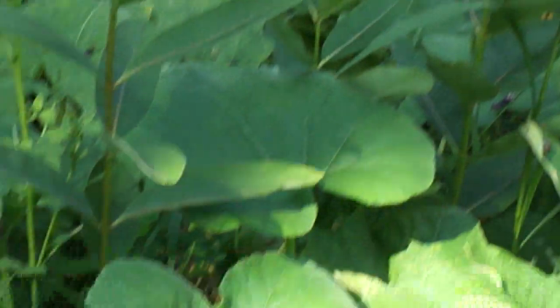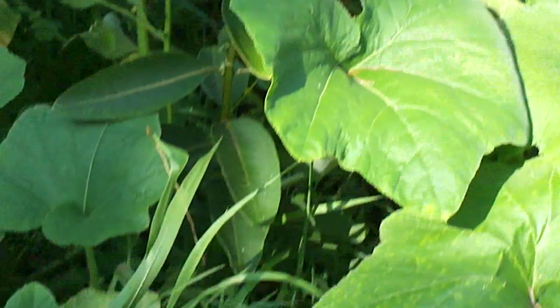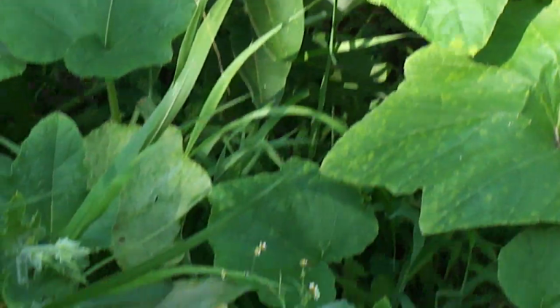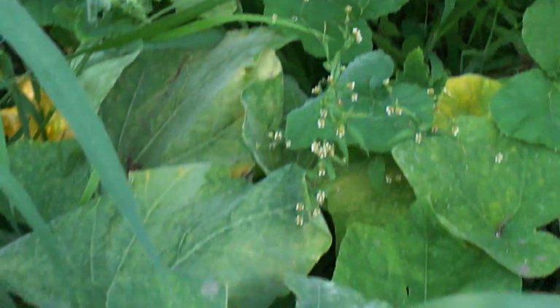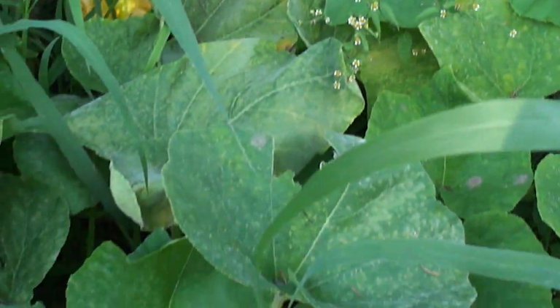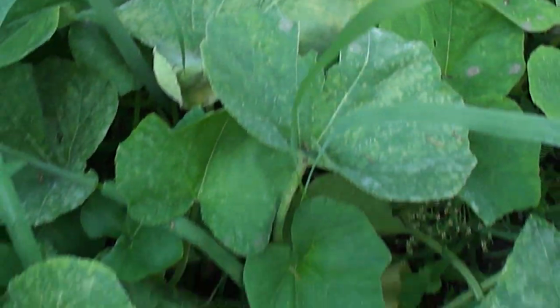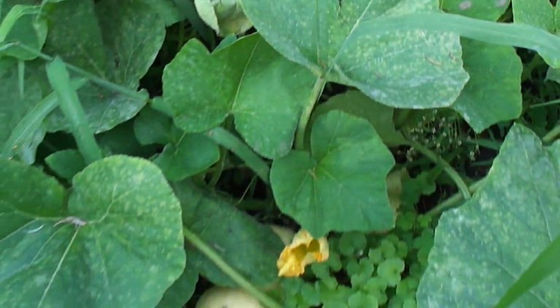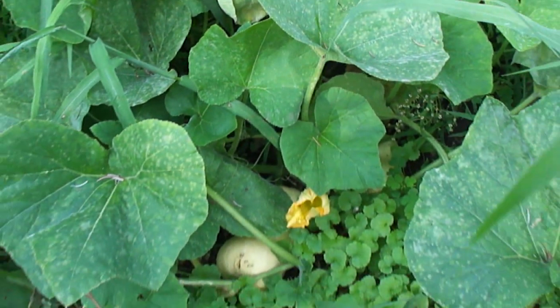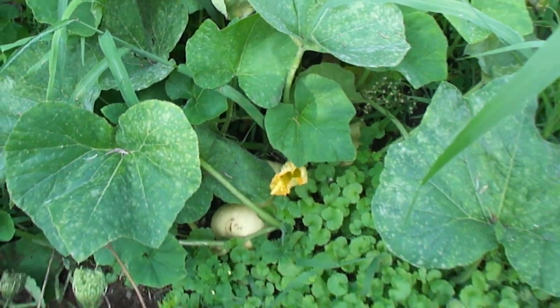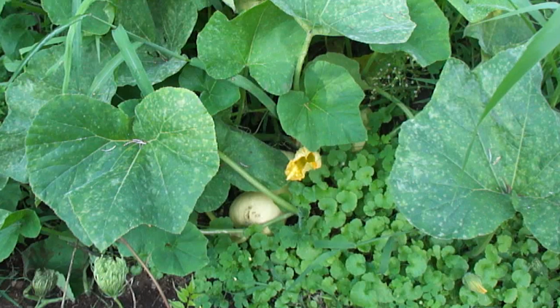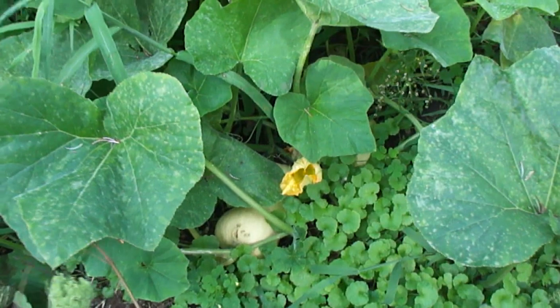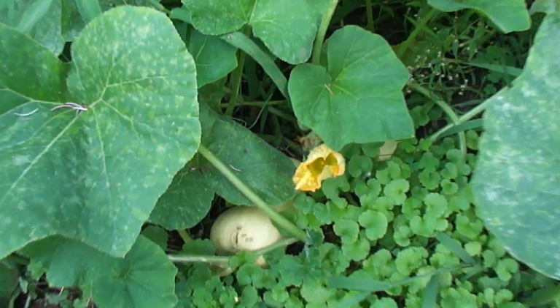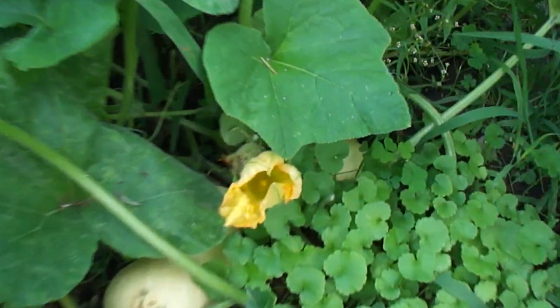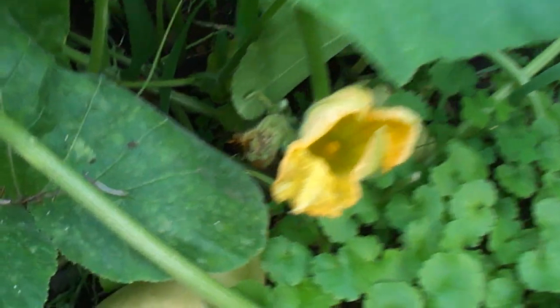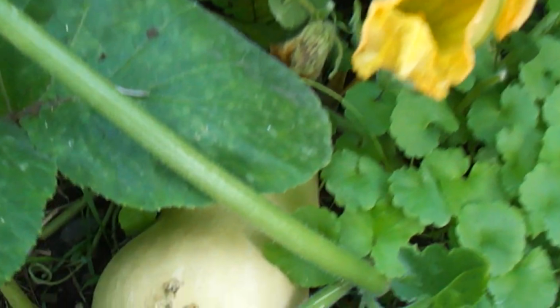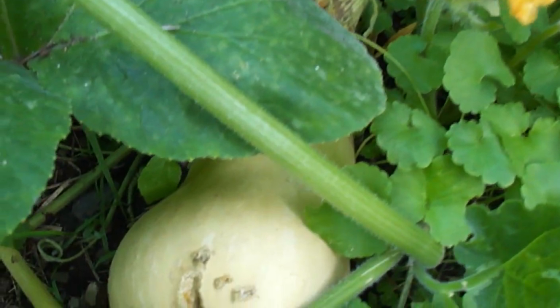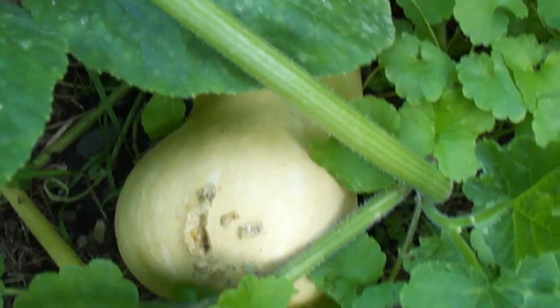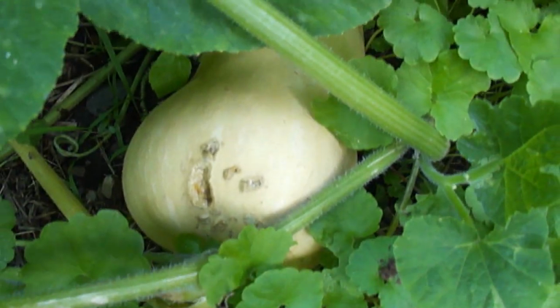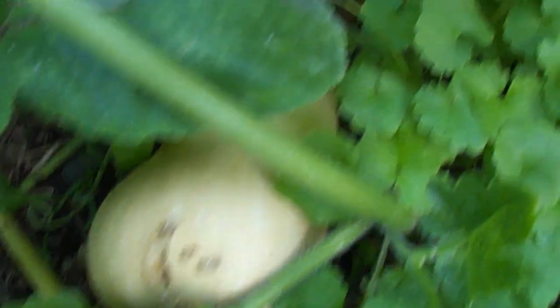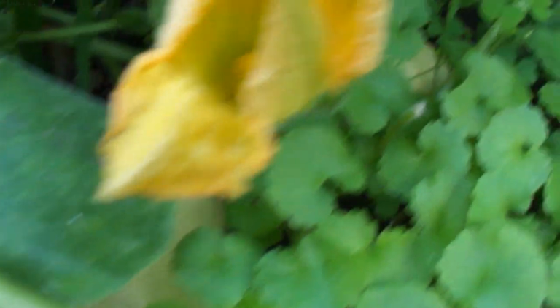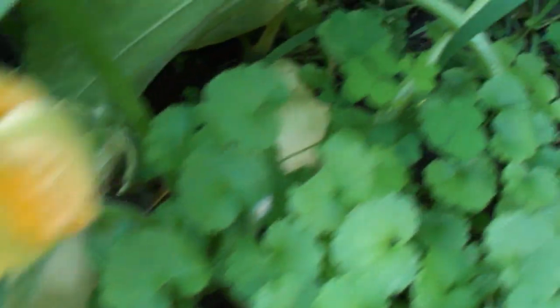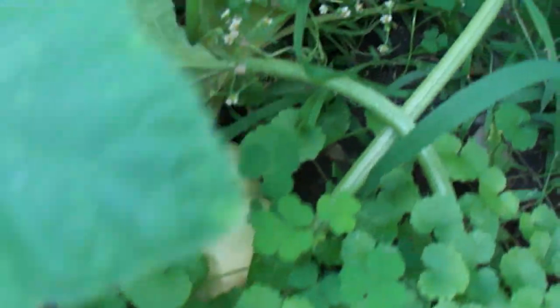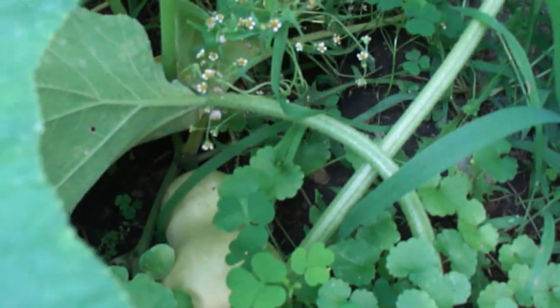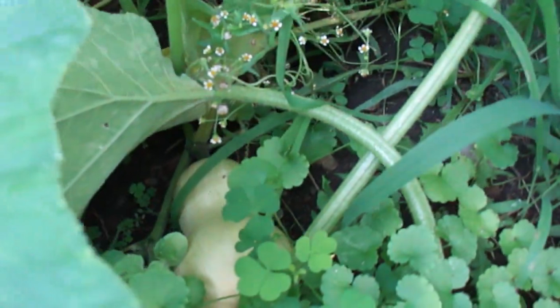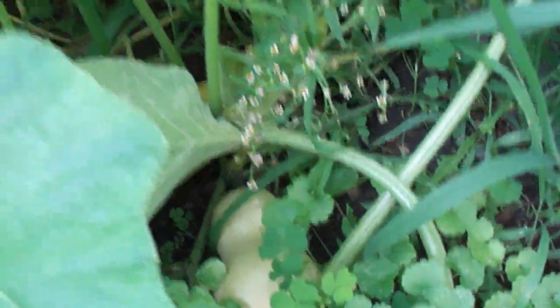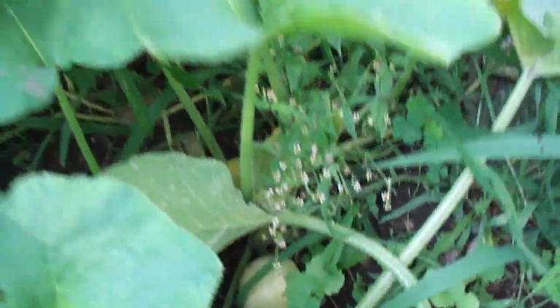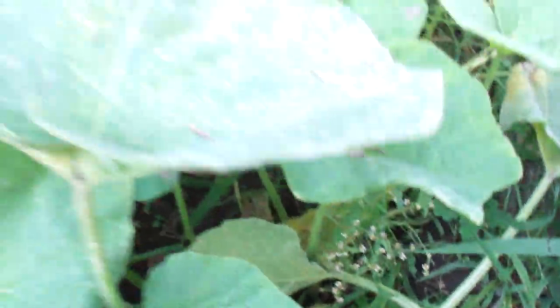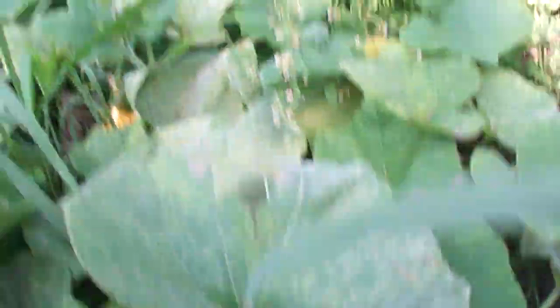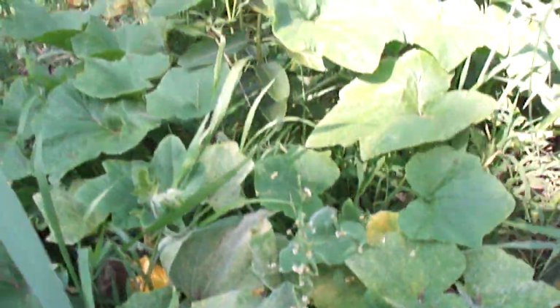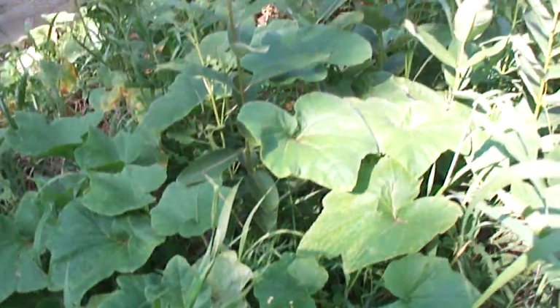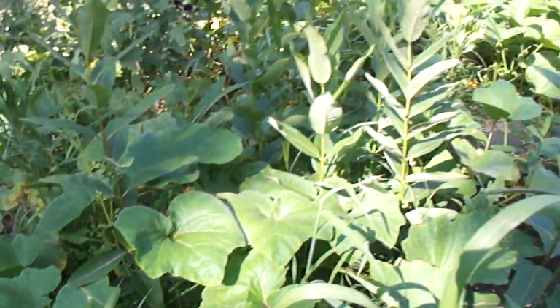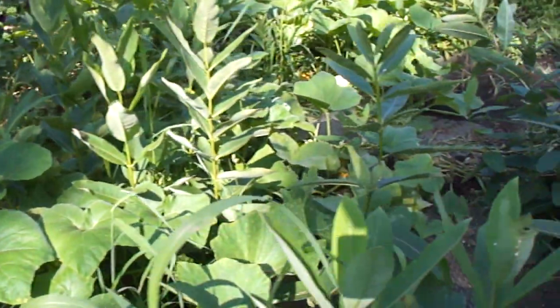Butternut squash — they're in there, there's a couple of them. Little nicks from the rabbits or the squirrels.